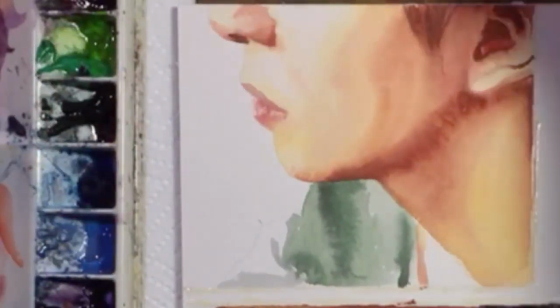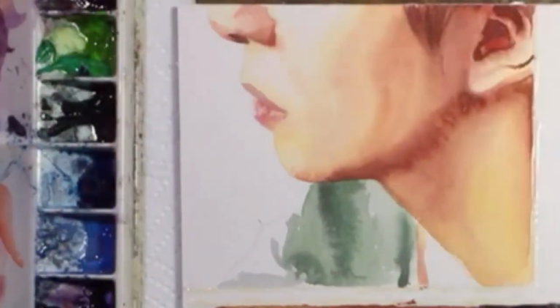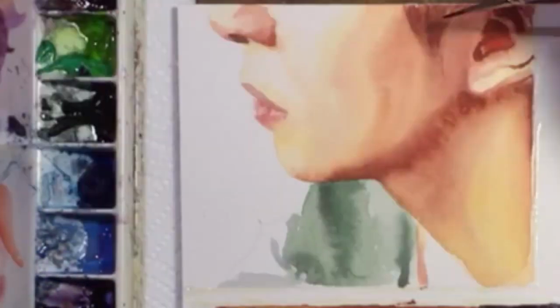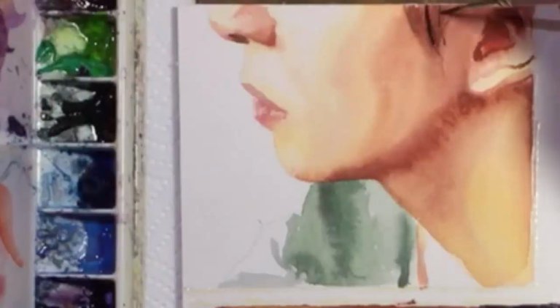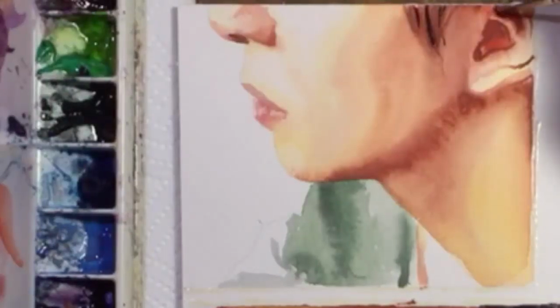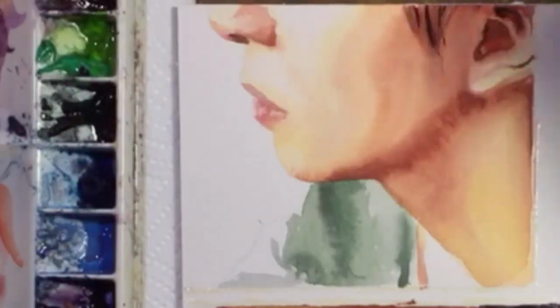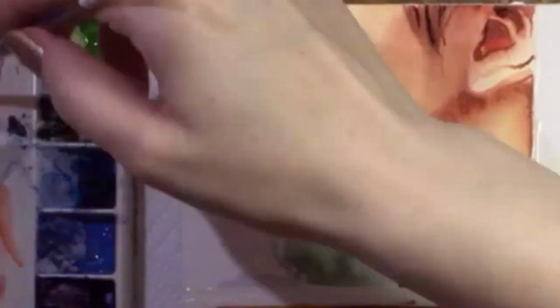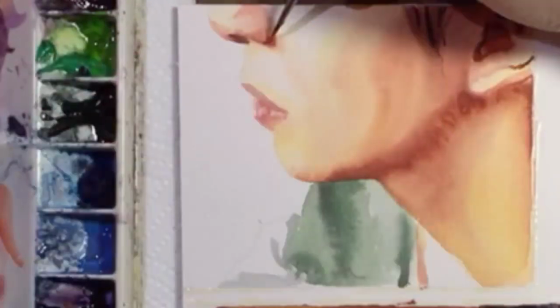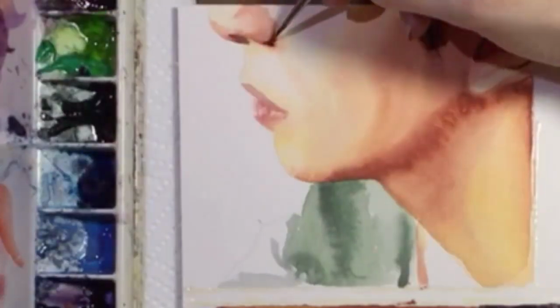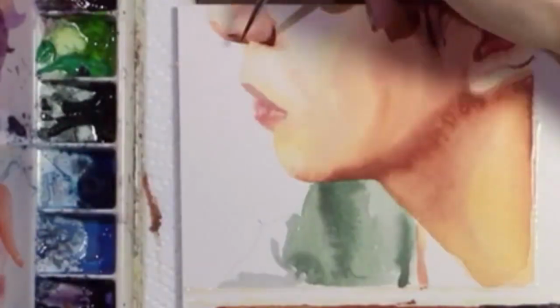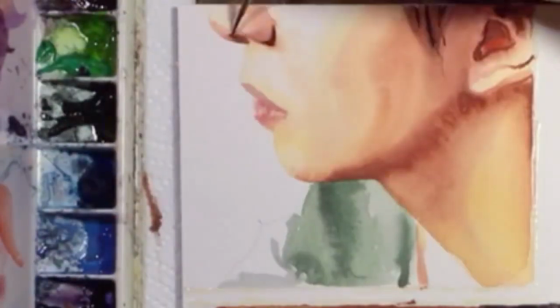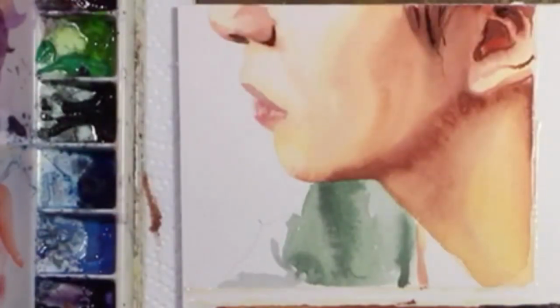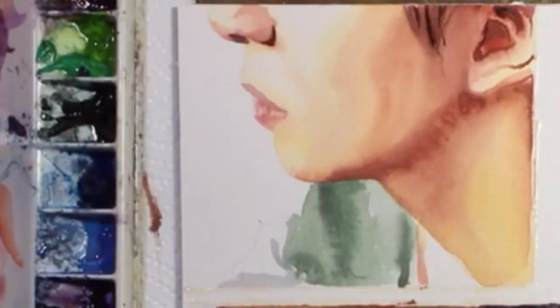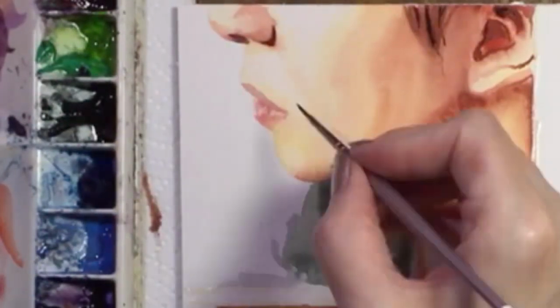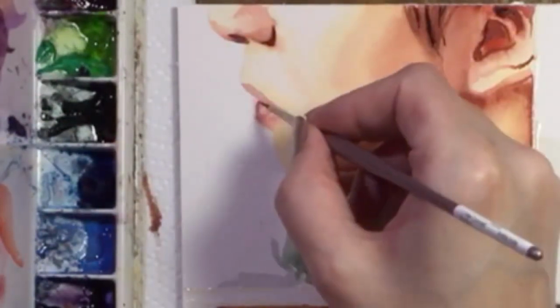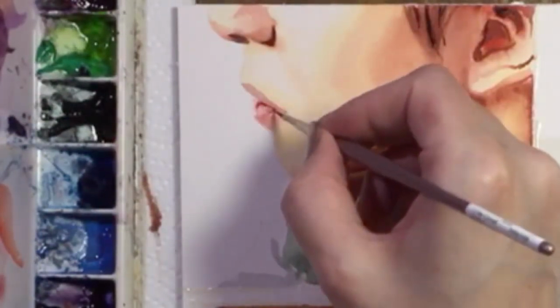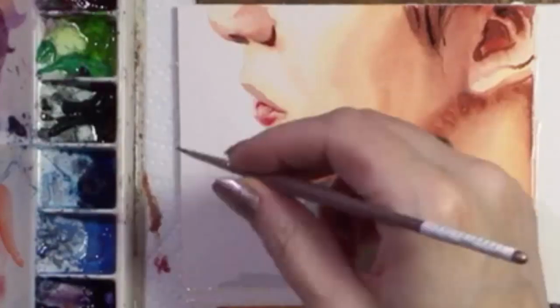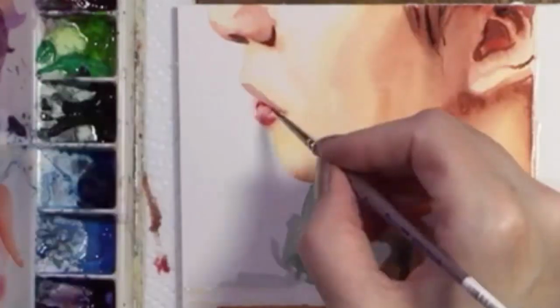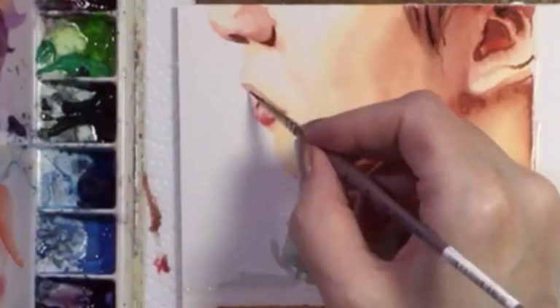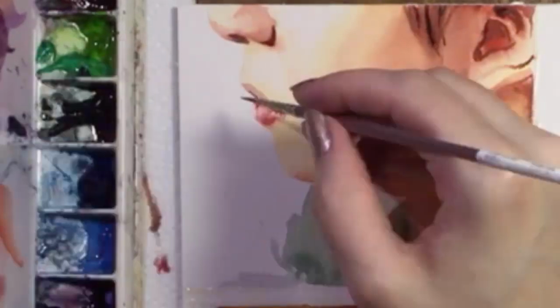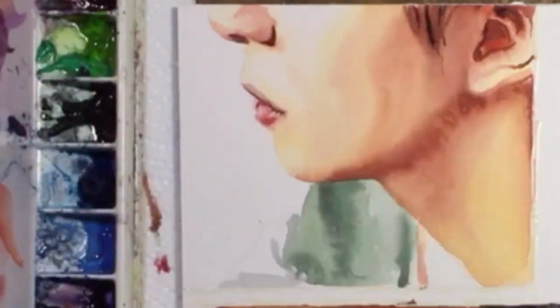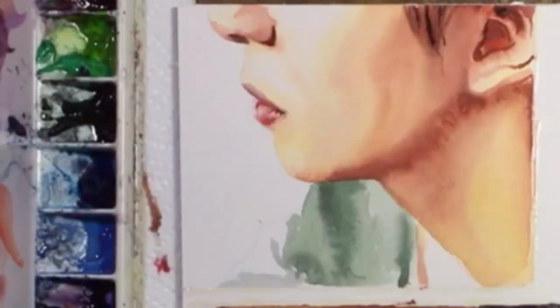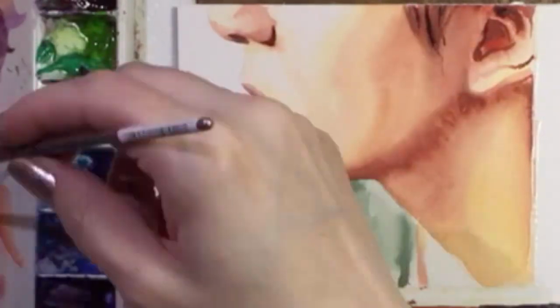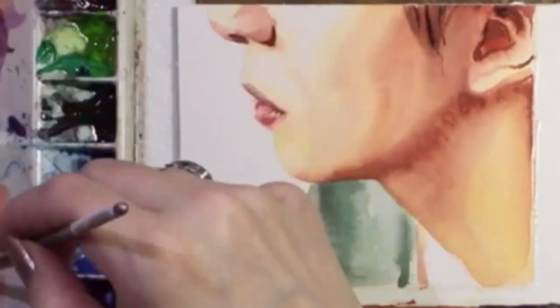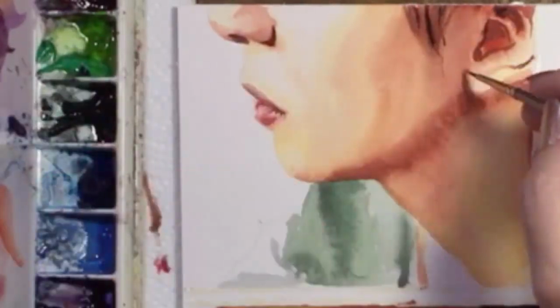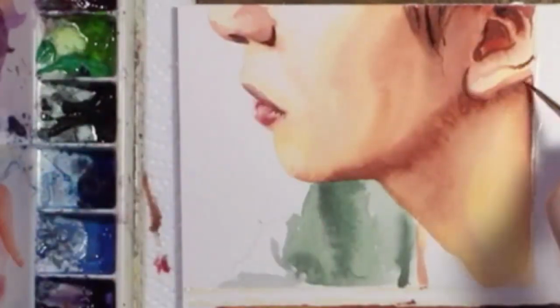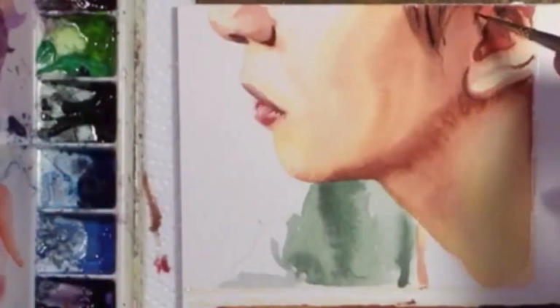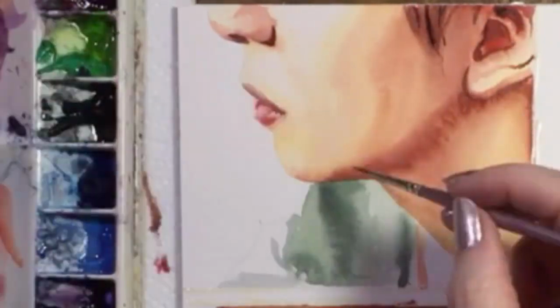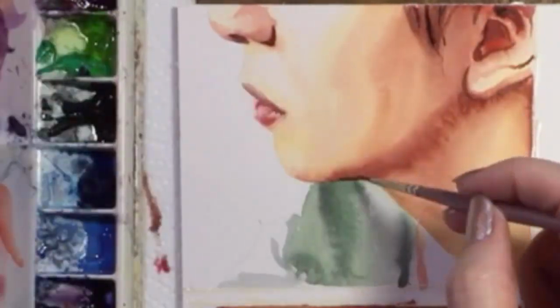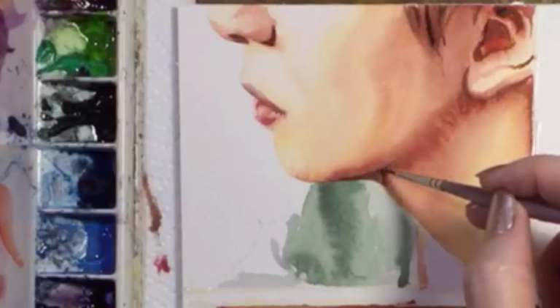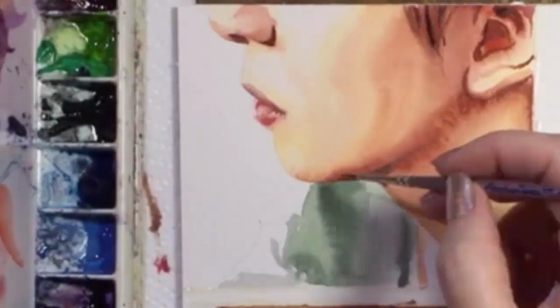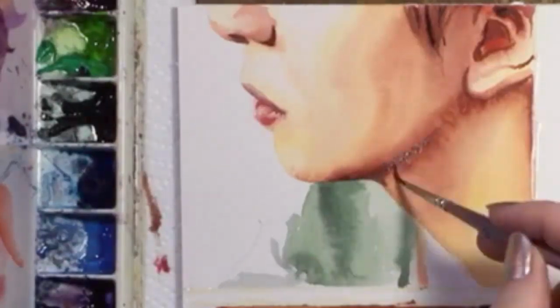Time for the second round of details. Not too much to do here, just tightening up the nostril and lips. And to be bold, I'll layer on one more wash of yellow and orange on his neck.